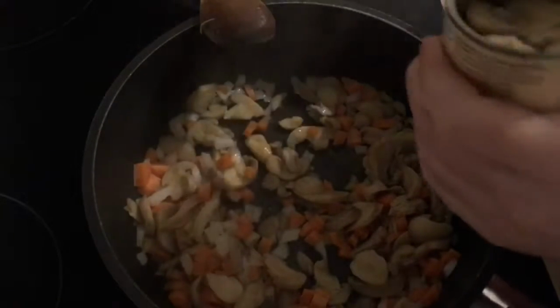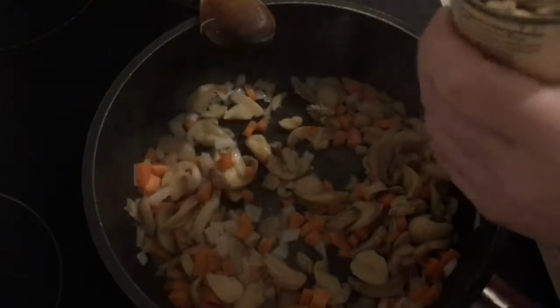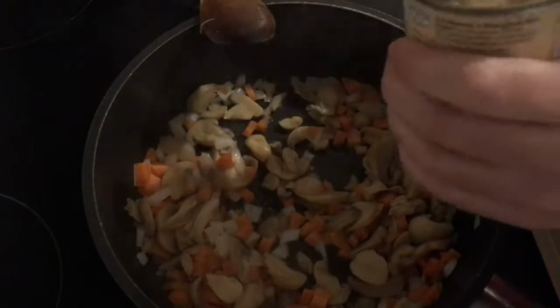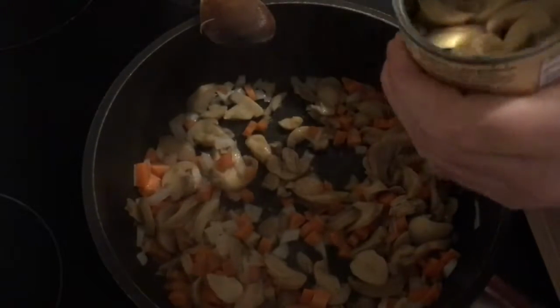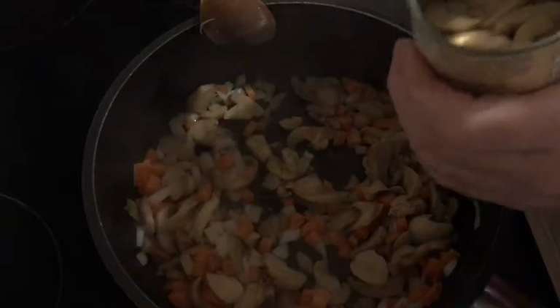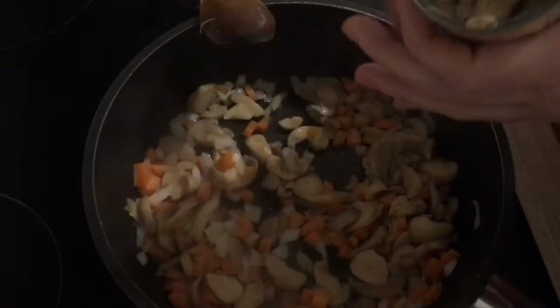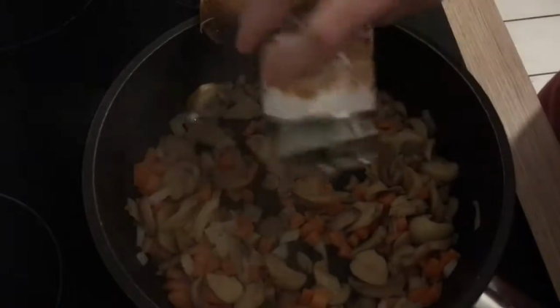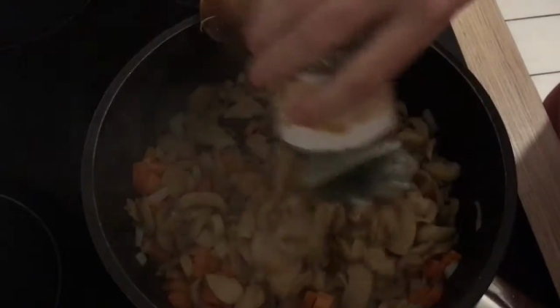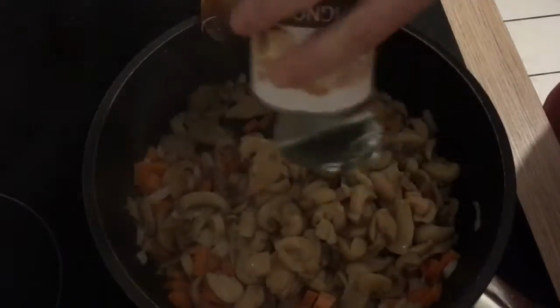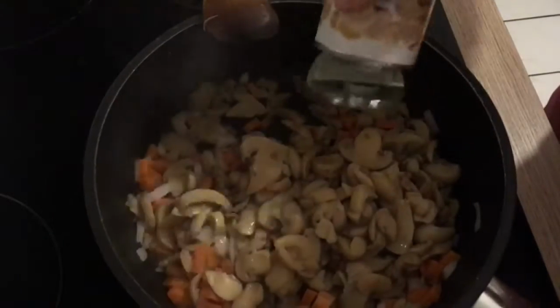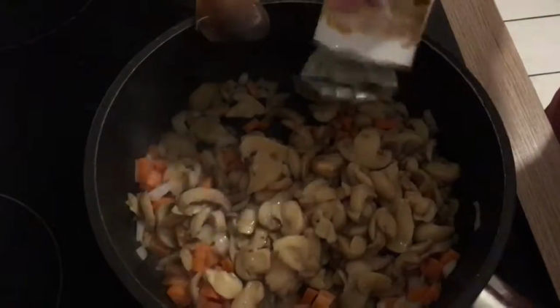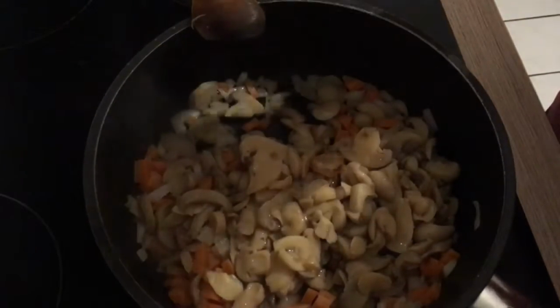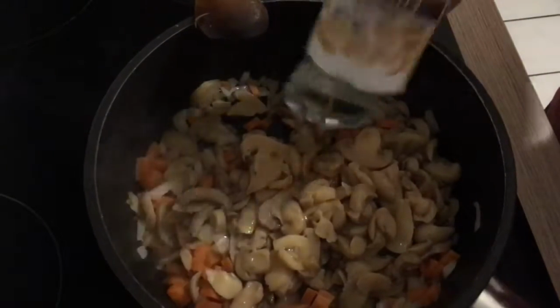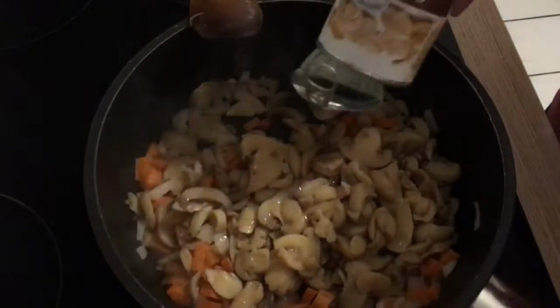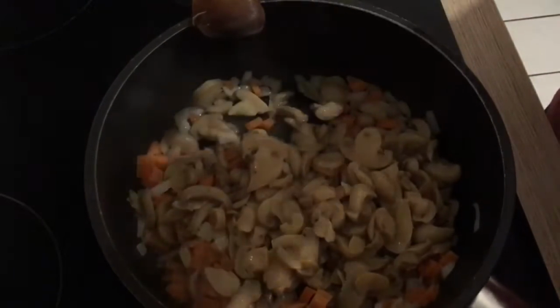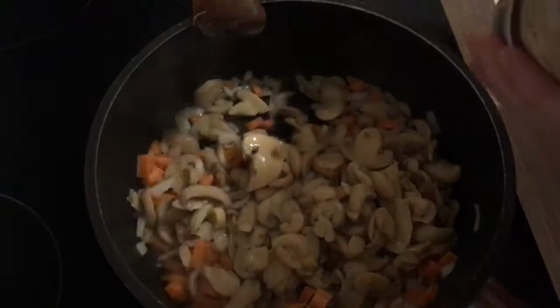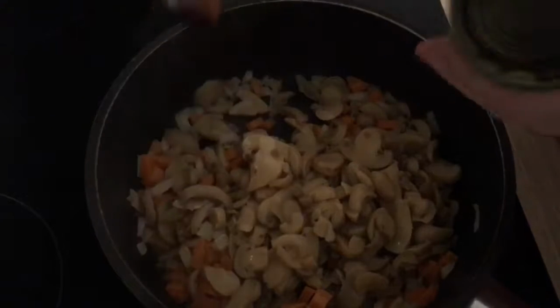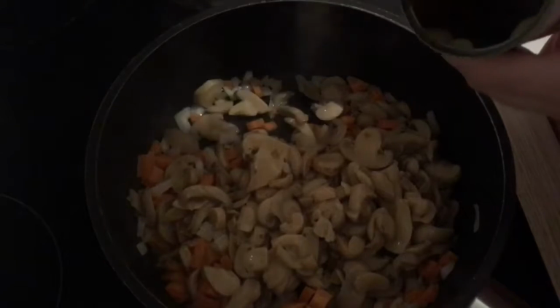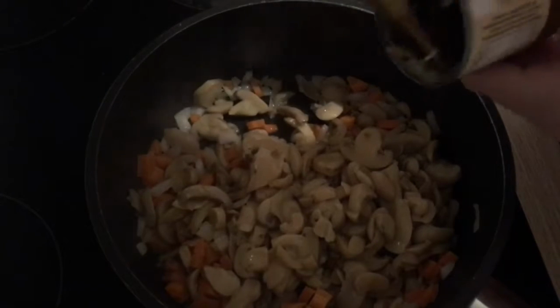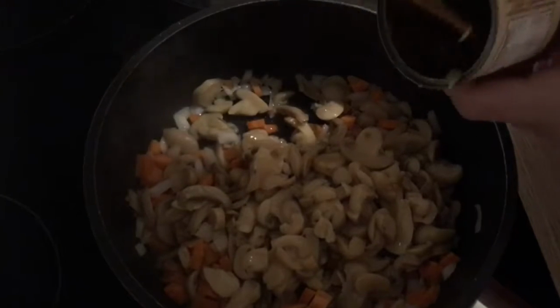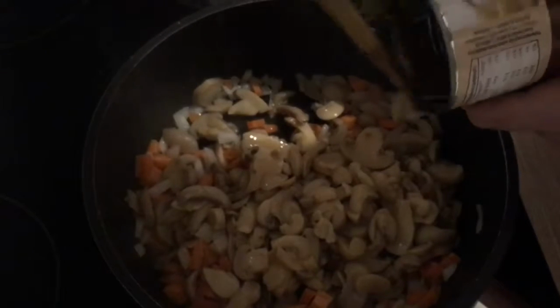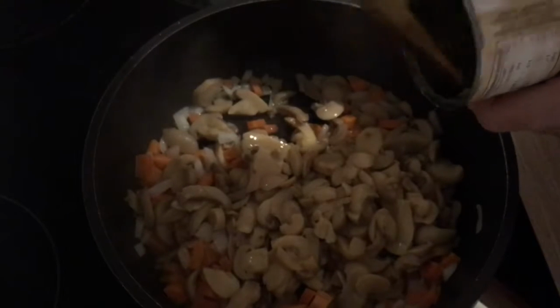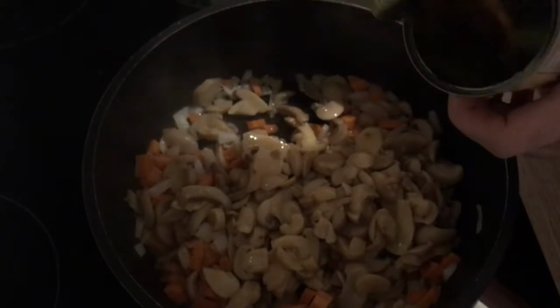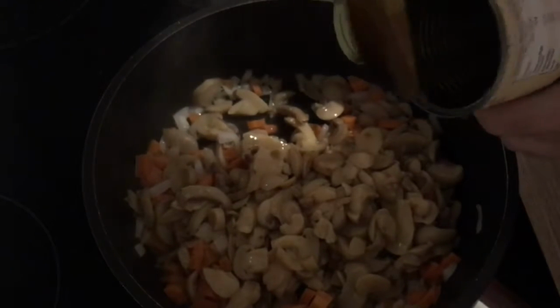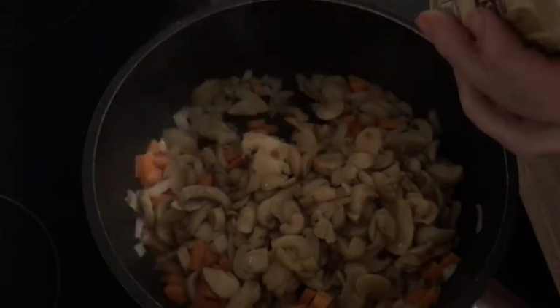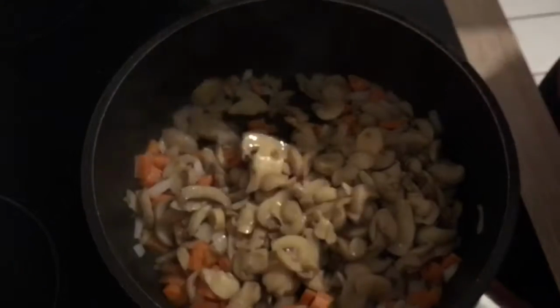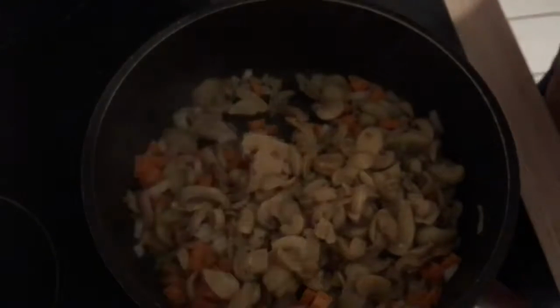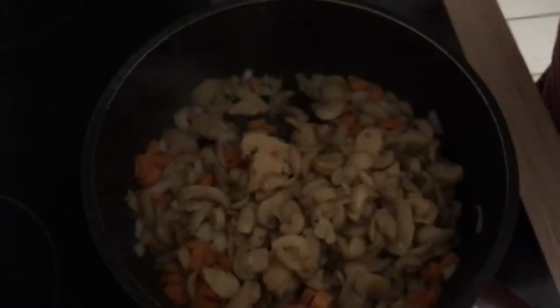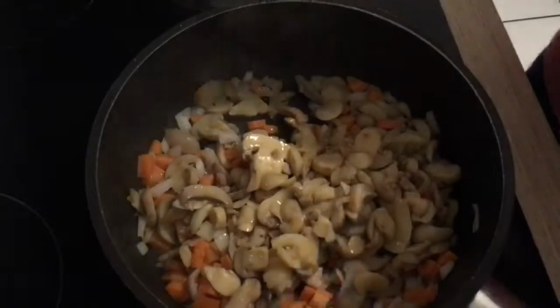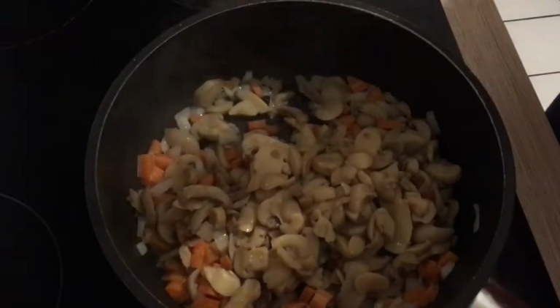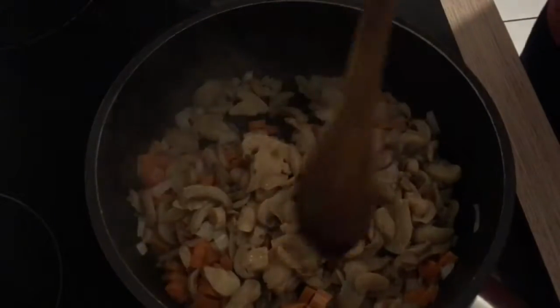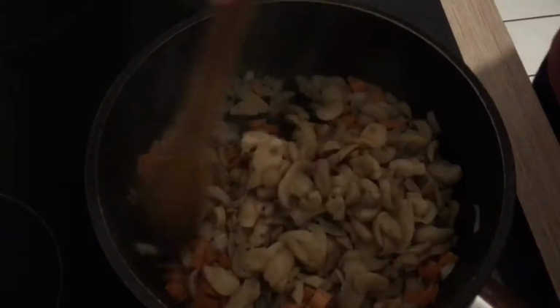I think the traditional recipe calls for bell pepper as well, but I don't have any so I'm not going to add it. You can also add celery, peas — why not?